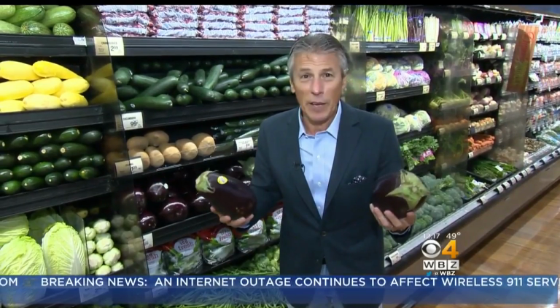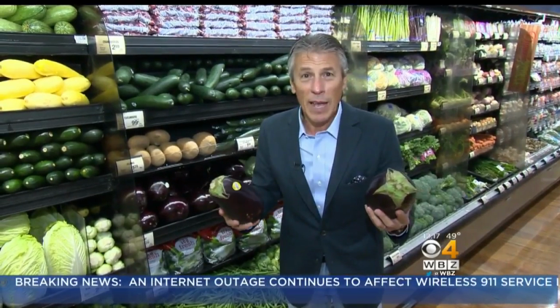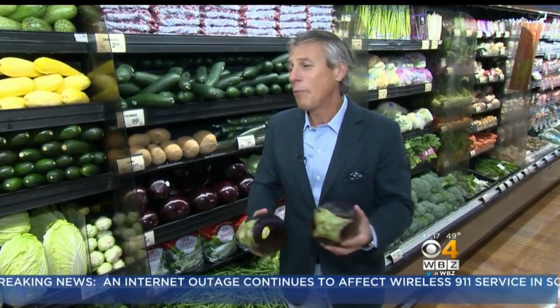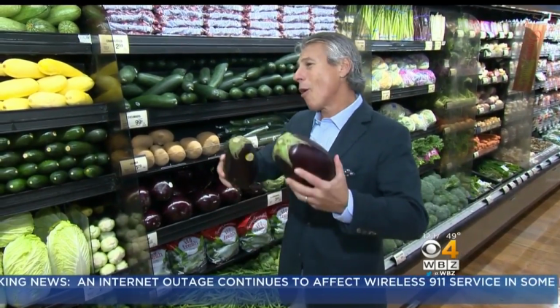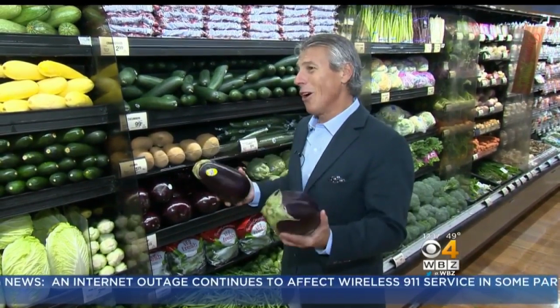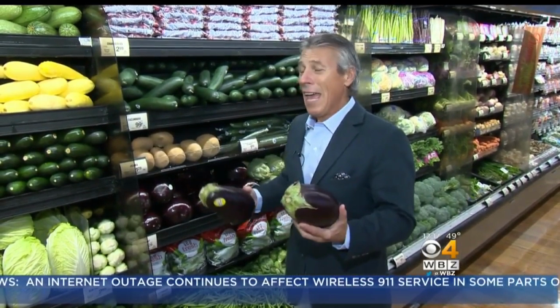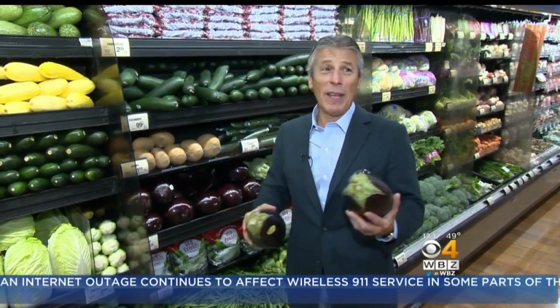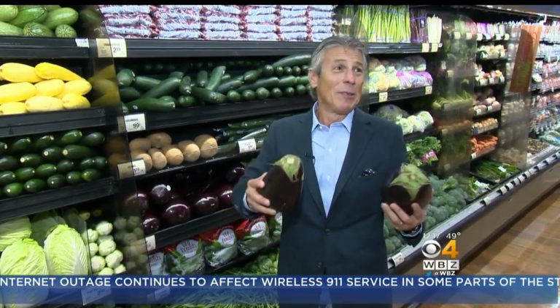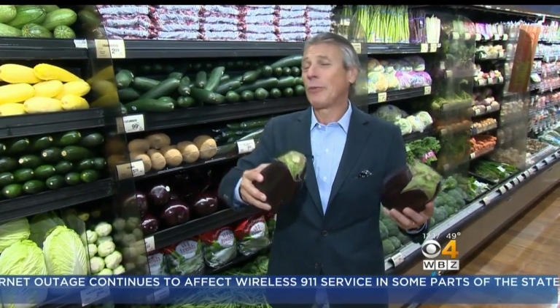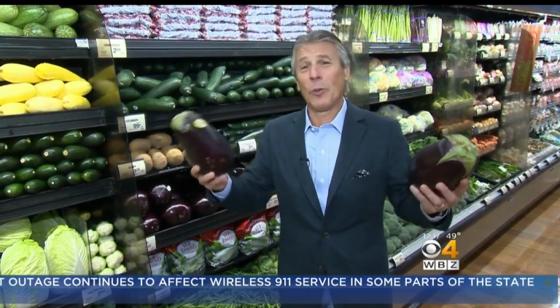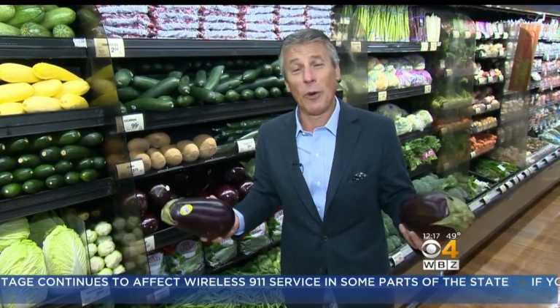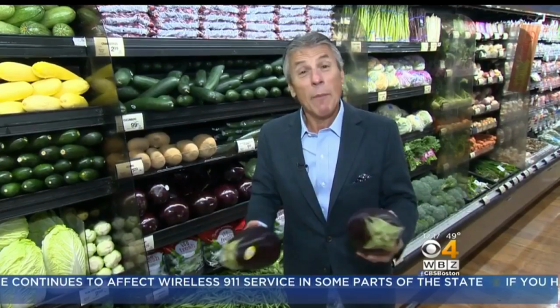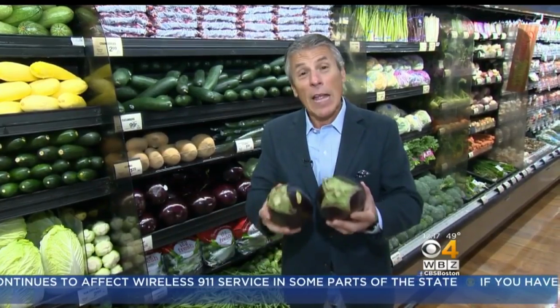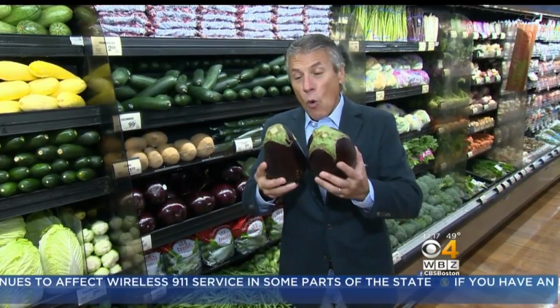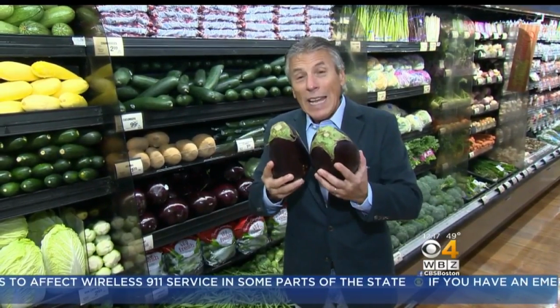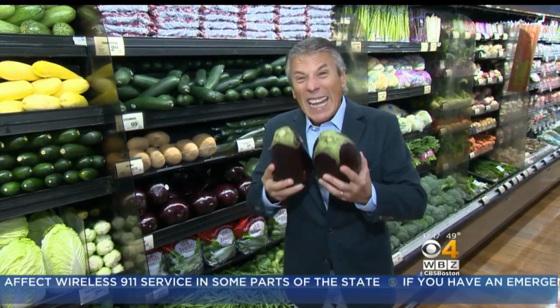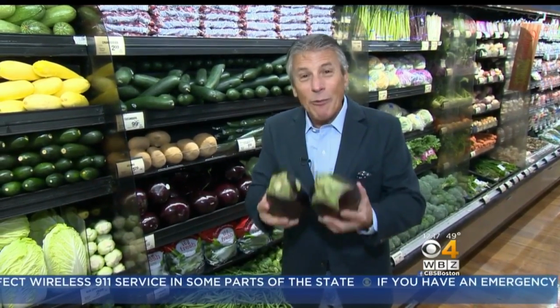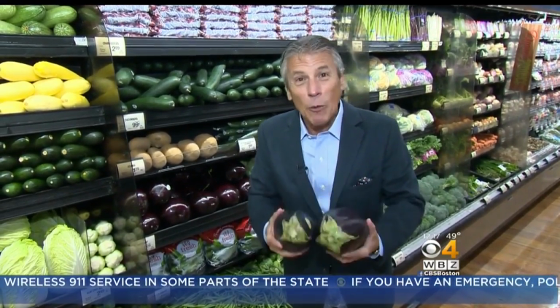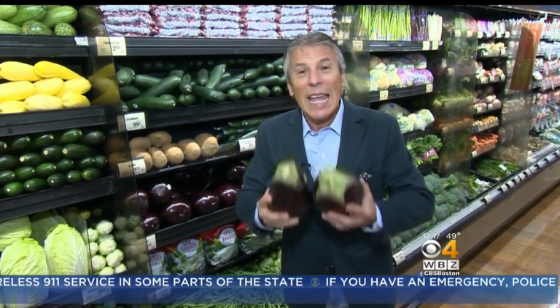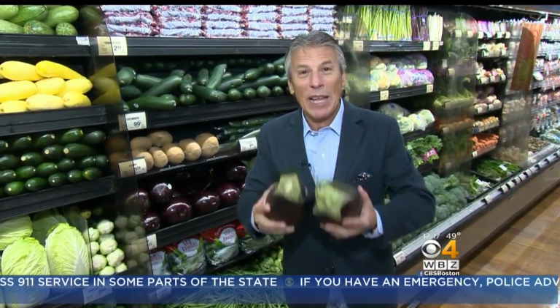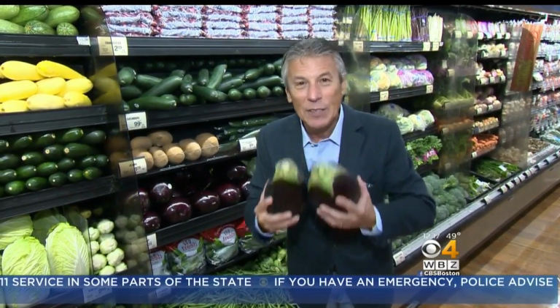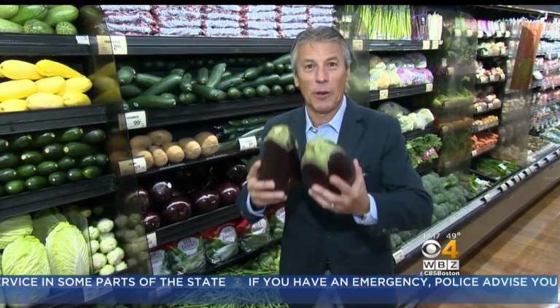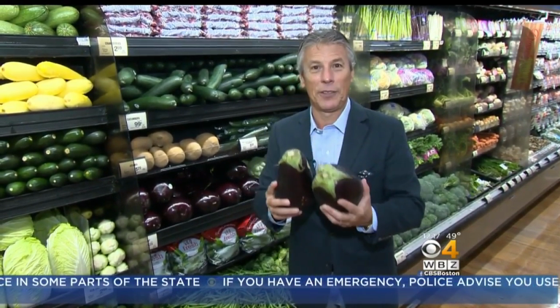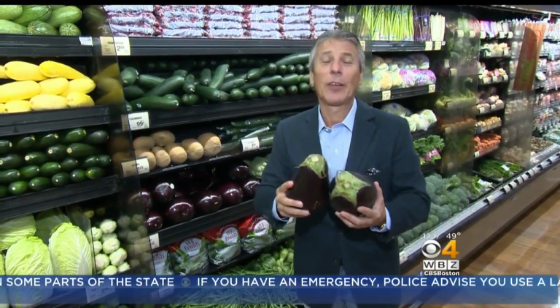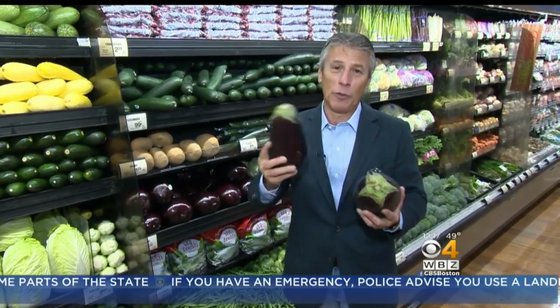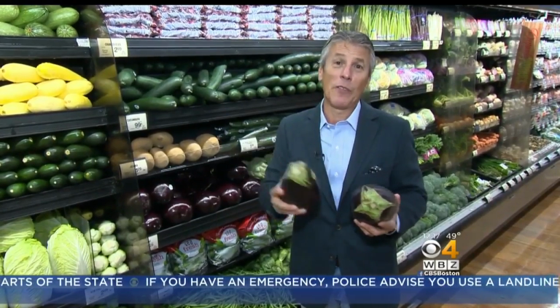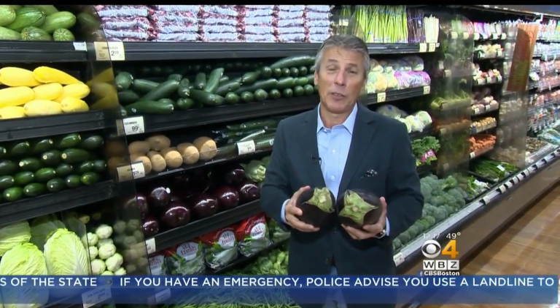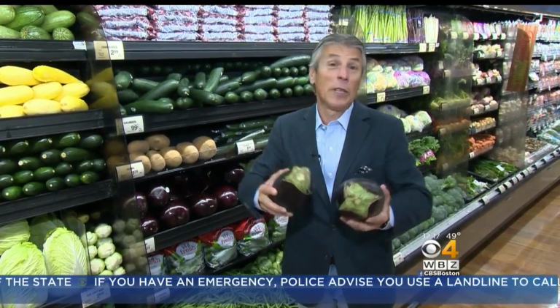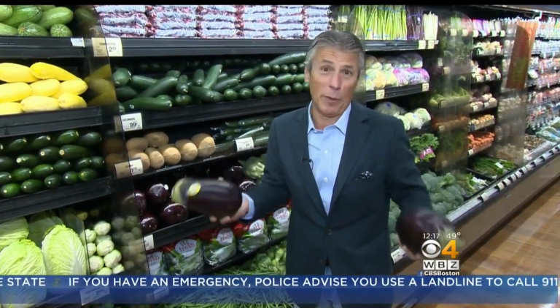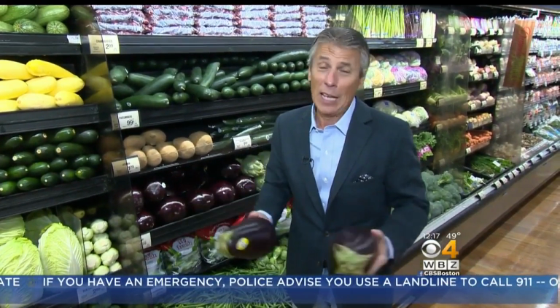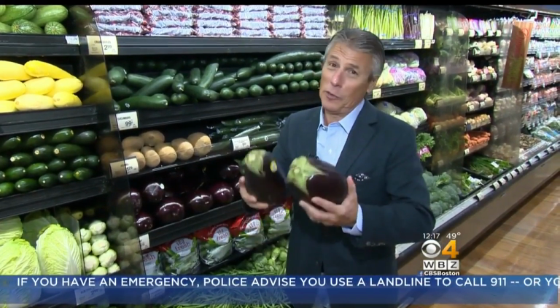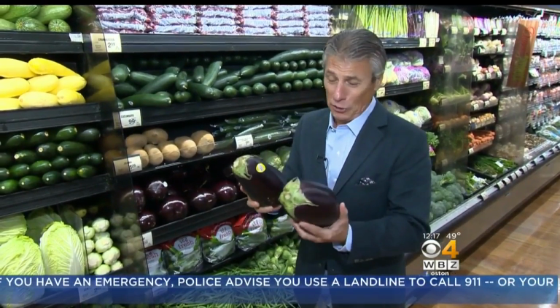I love eggplant — eggplant parmesan, eggplant so many different ways. Matter of fact, we ate eggplant every day. We had eggplant ice cream at our house. Okay, I went too far. We didn't have eggplant ice cream, but we did have eggplant. There are so many different dishes.